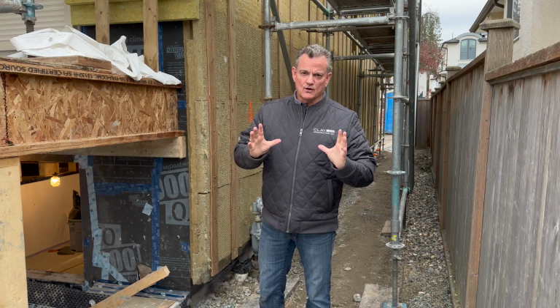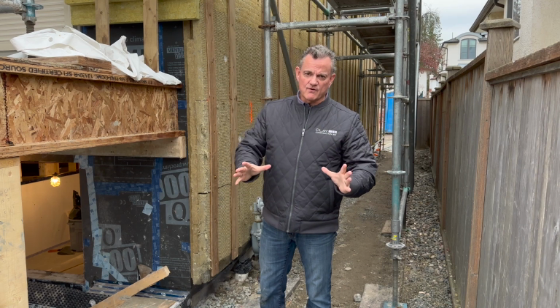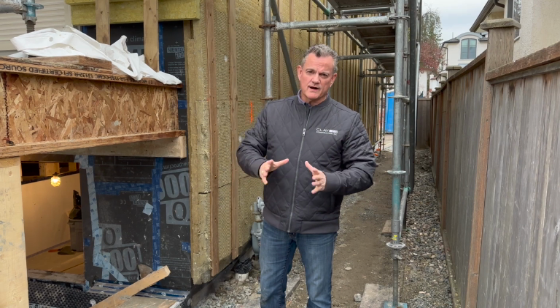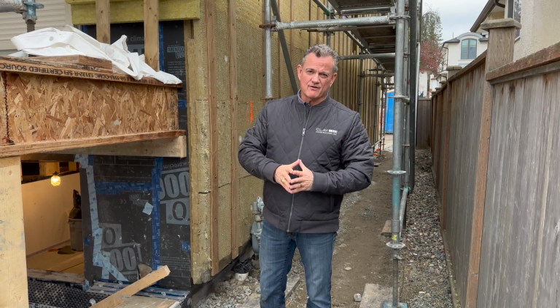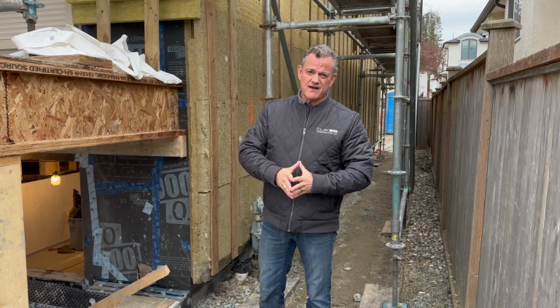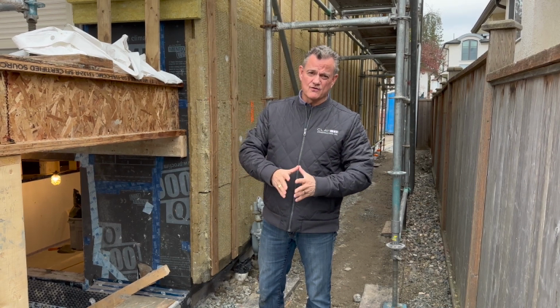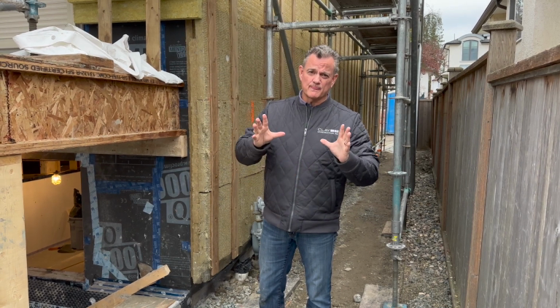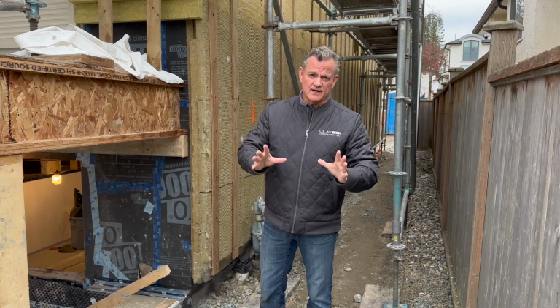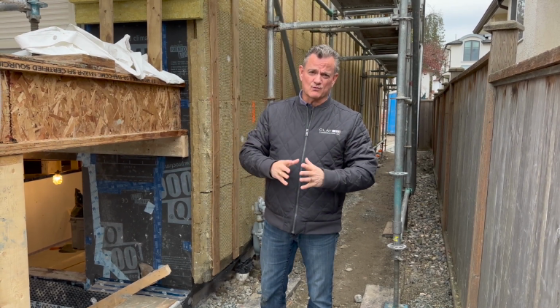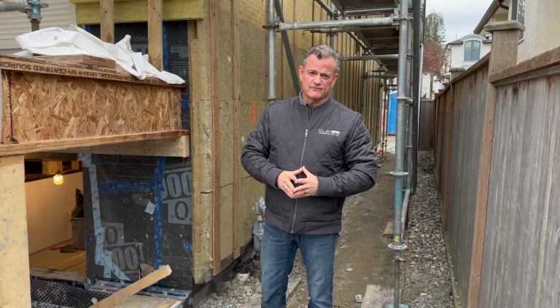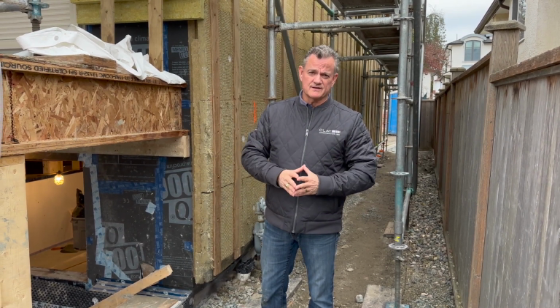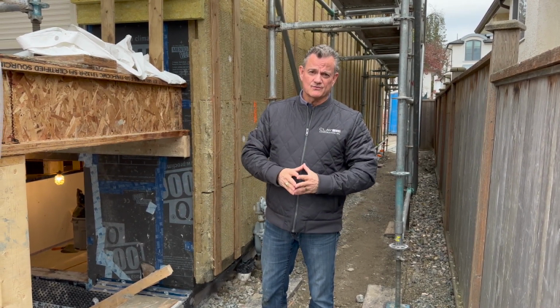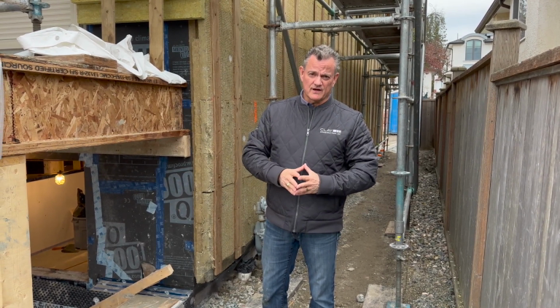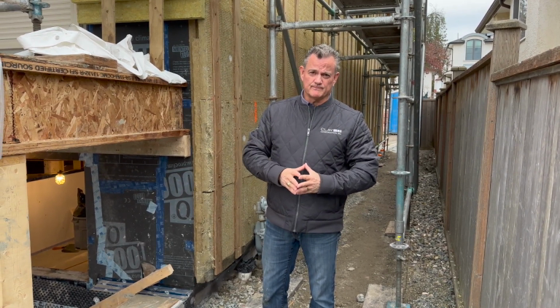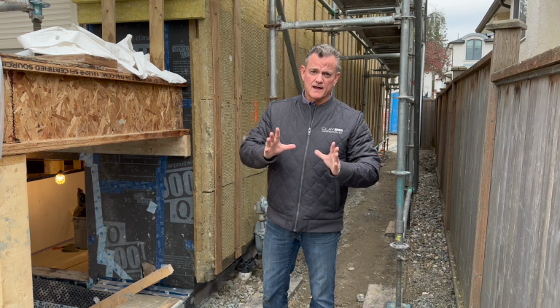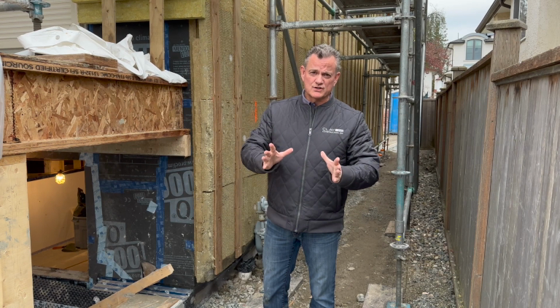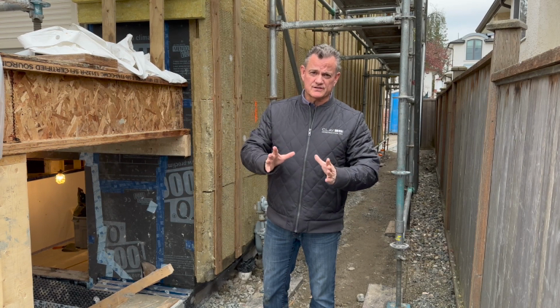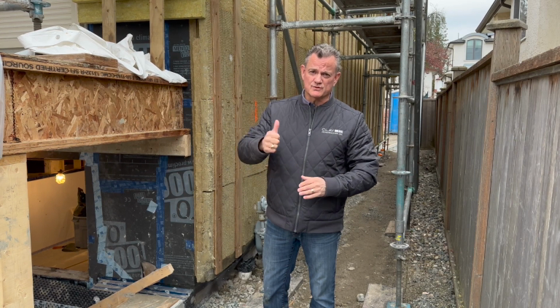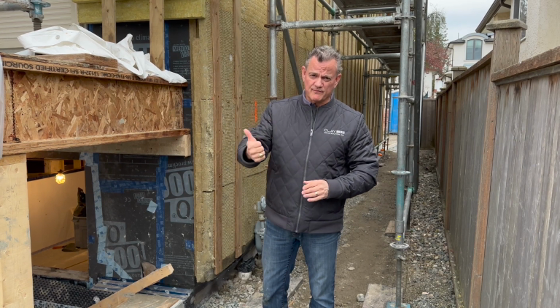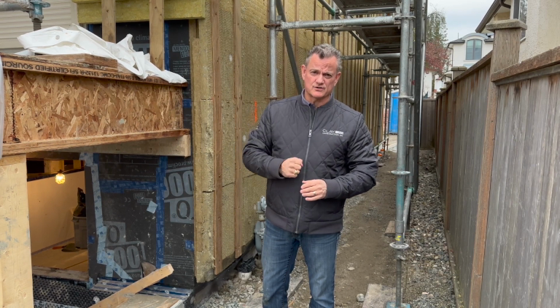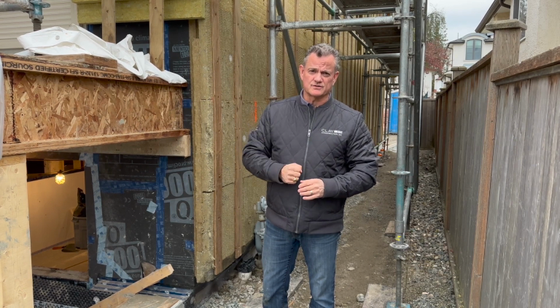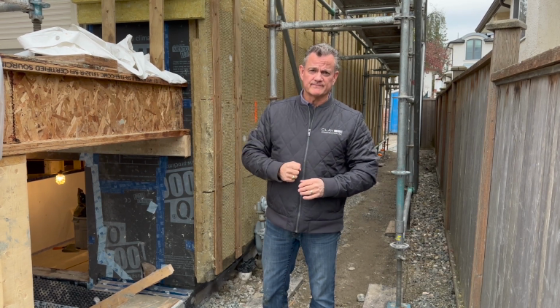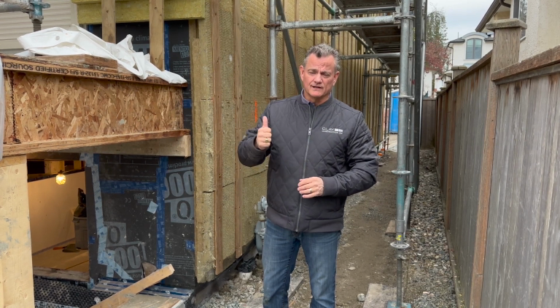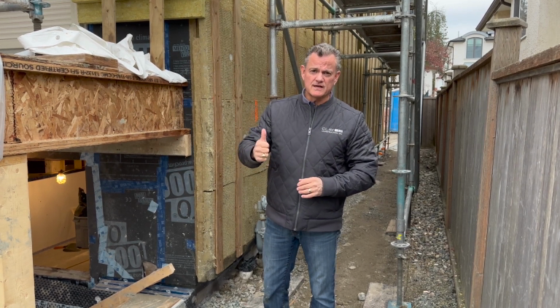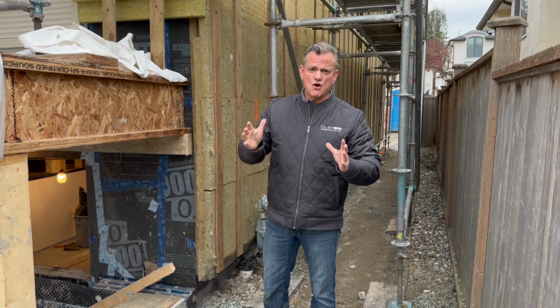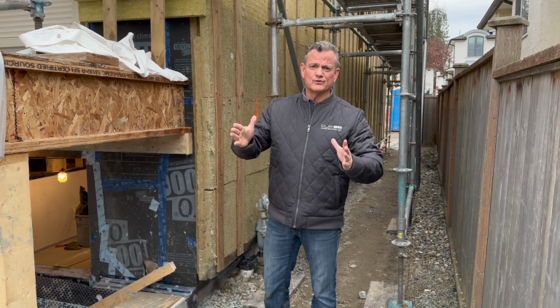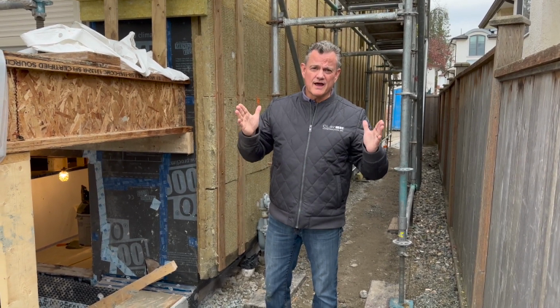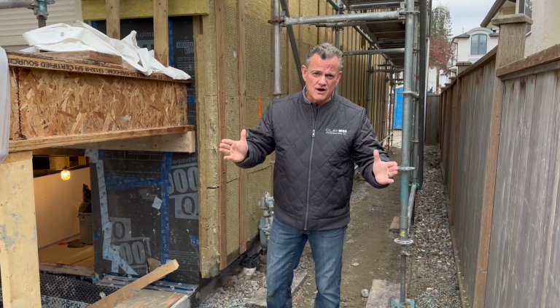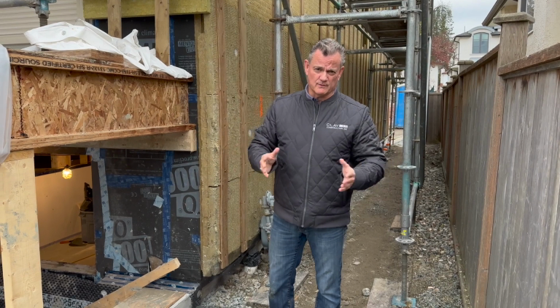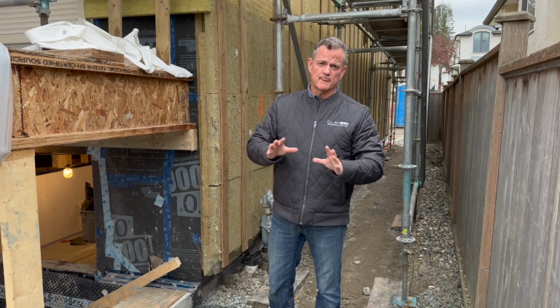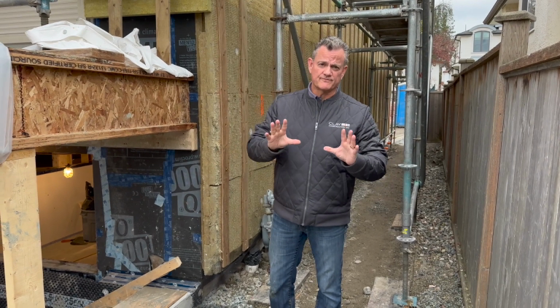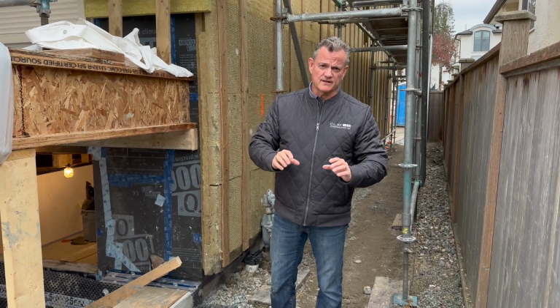Hello everyone. I'm at our Vancouver Deep Retrofit renovation. Originally, this house was two-by-four construction — leaky, cold, and uncomfortable. We're fixing that.